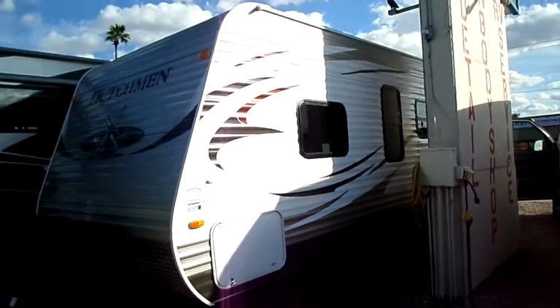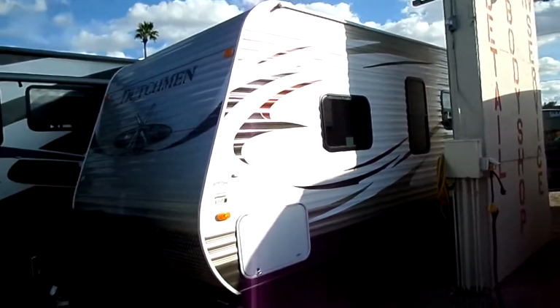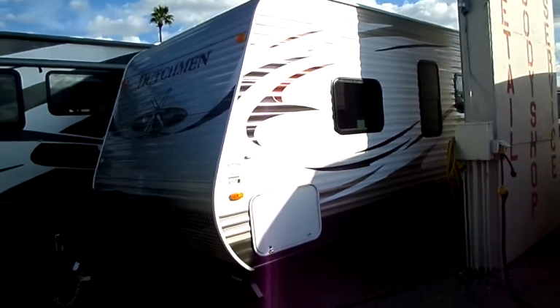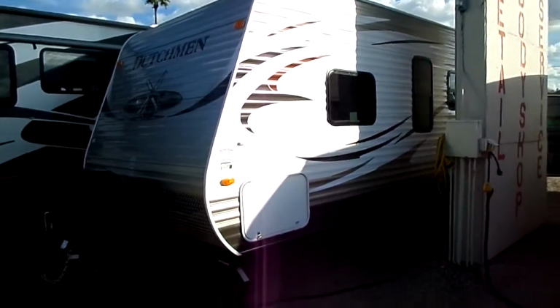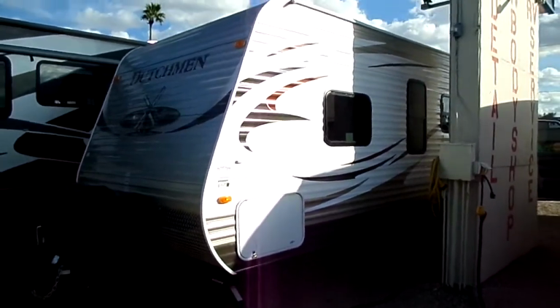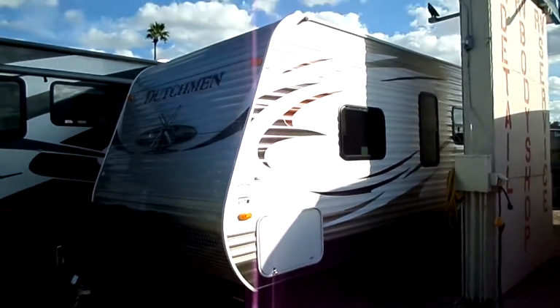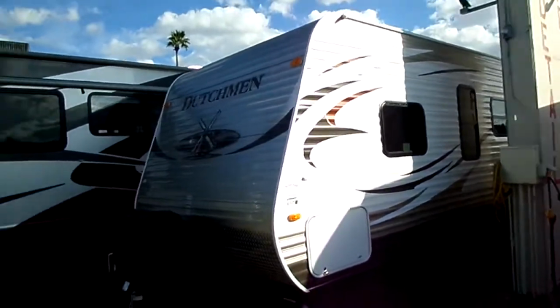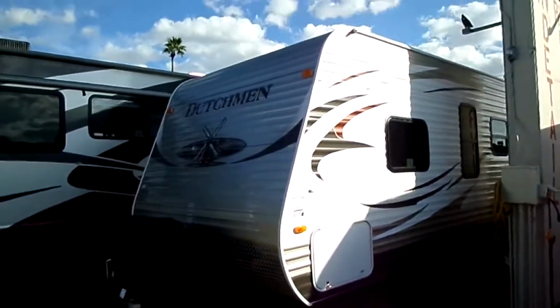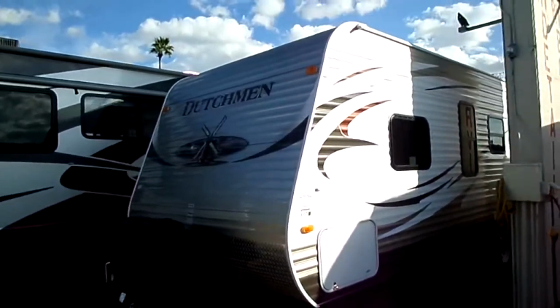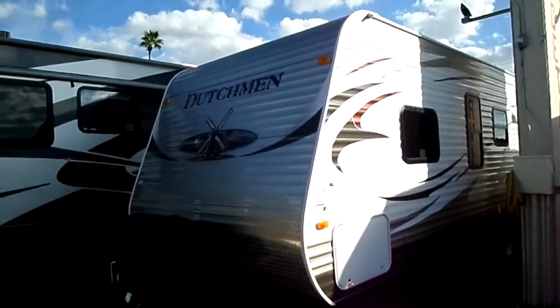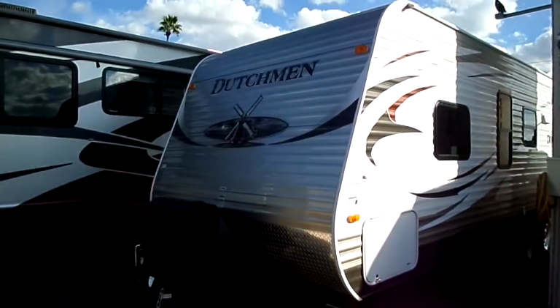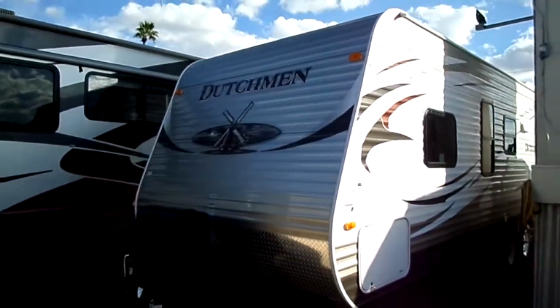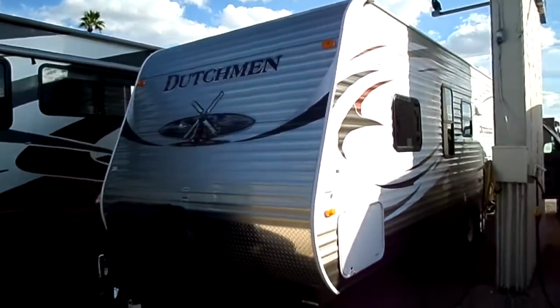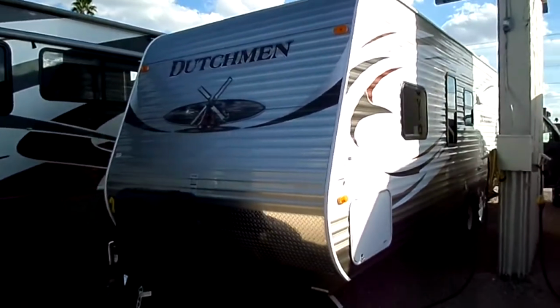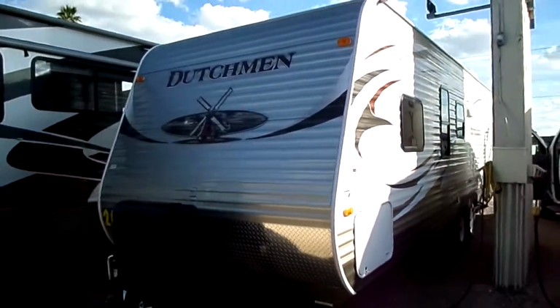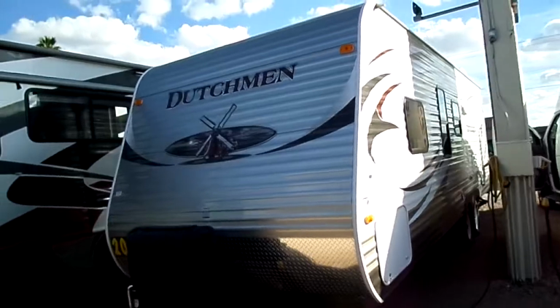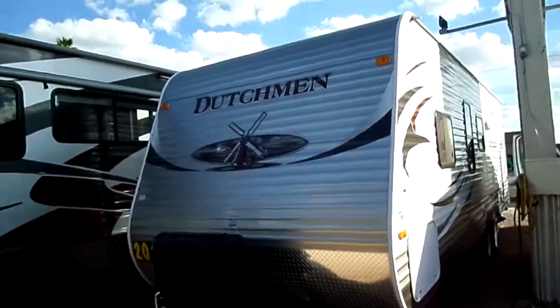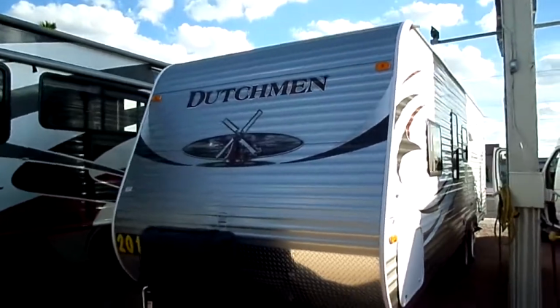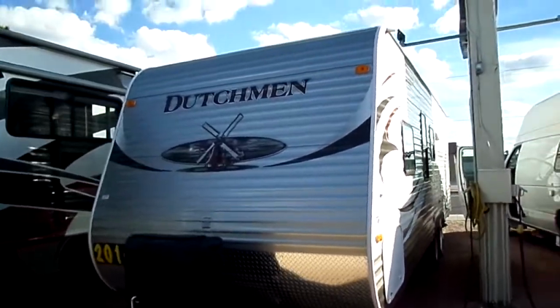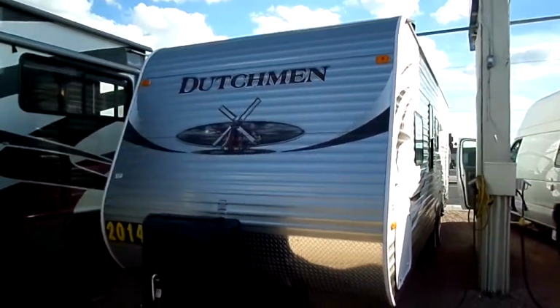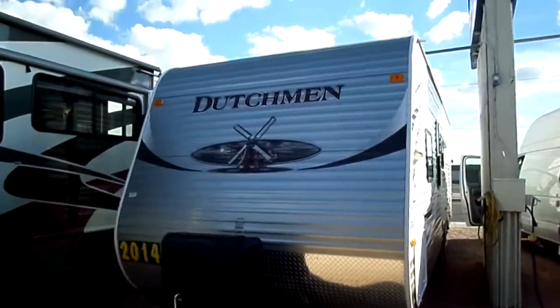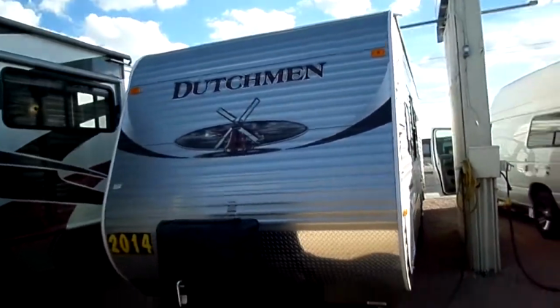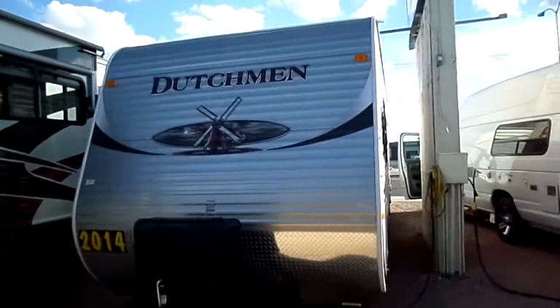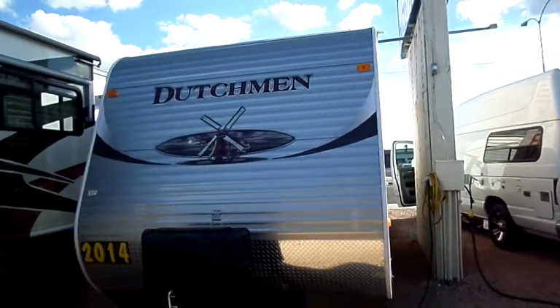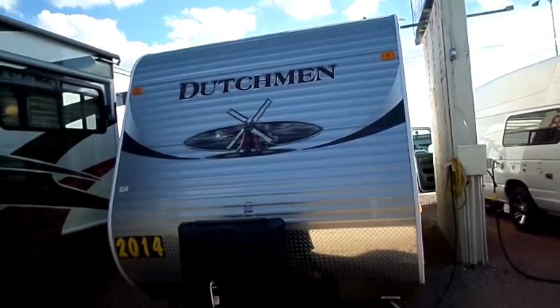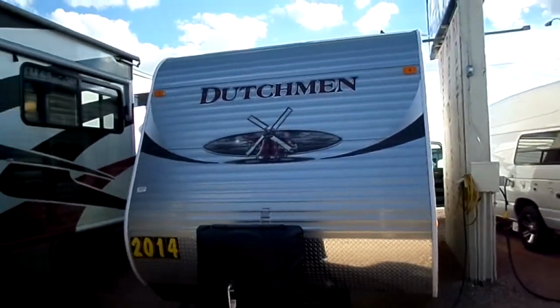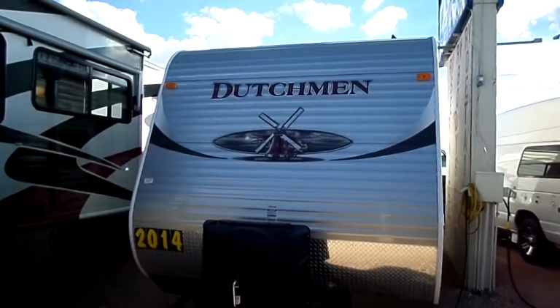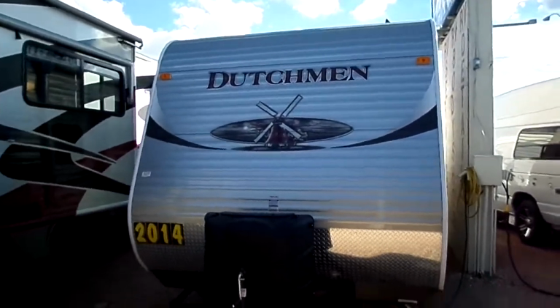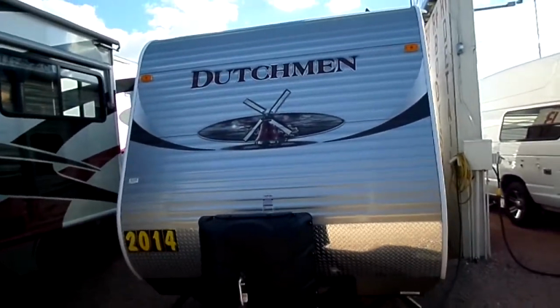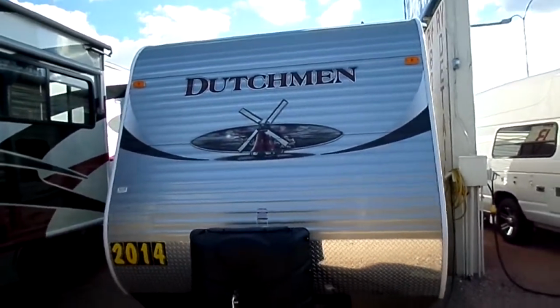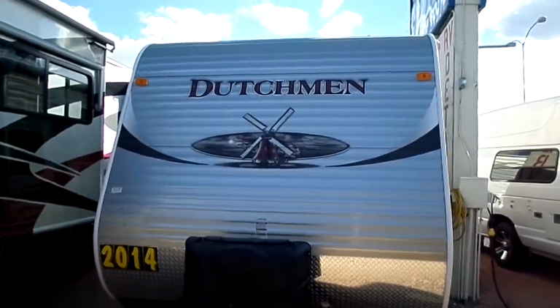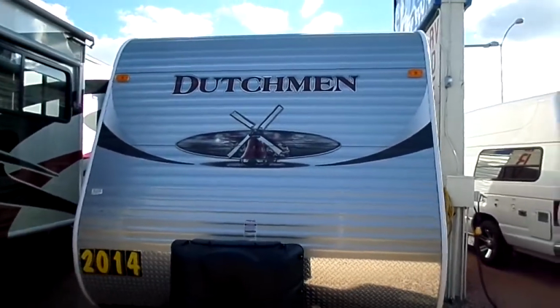Cassone's RV, number one in sales, service, and body shop. We are located at 3032 East Main Street, Mesa, Arizona 85213.